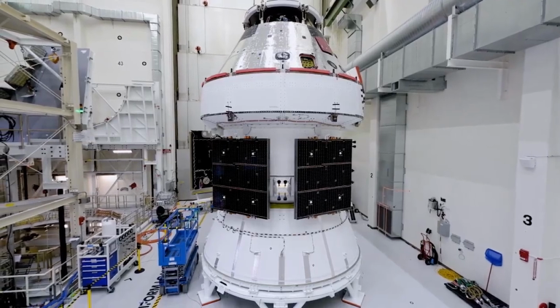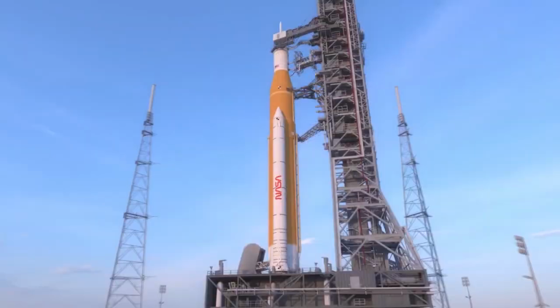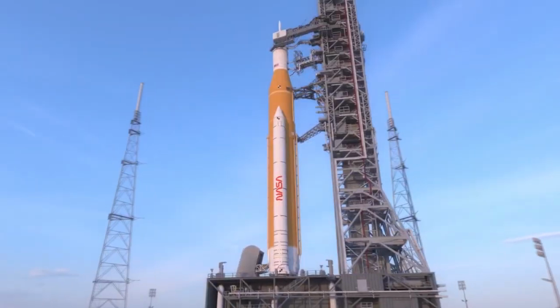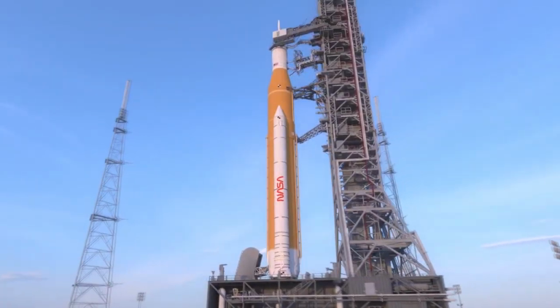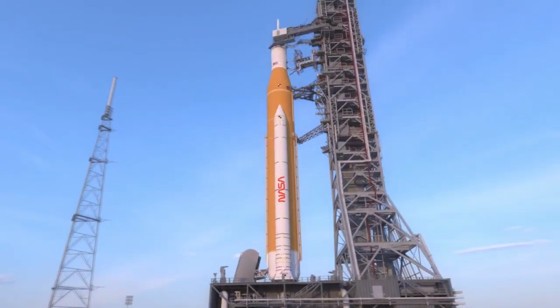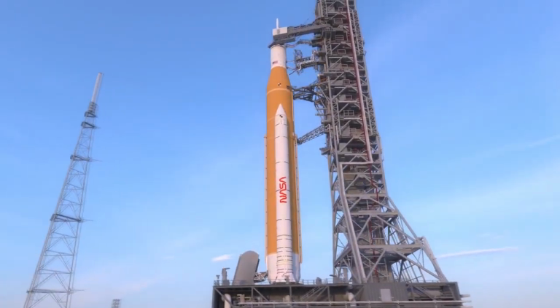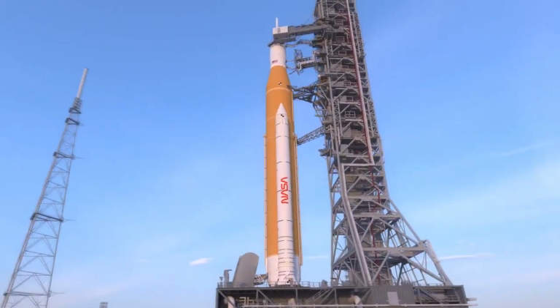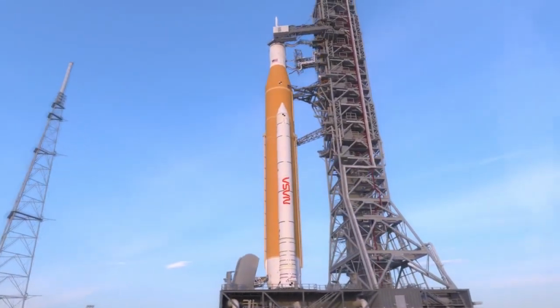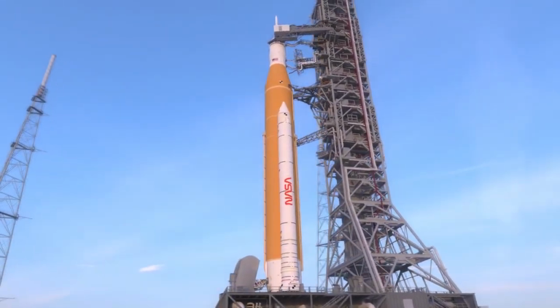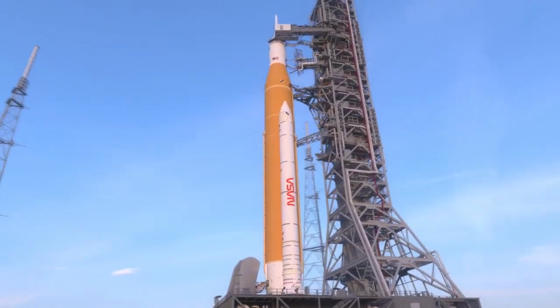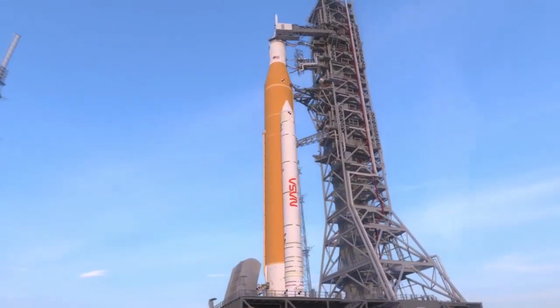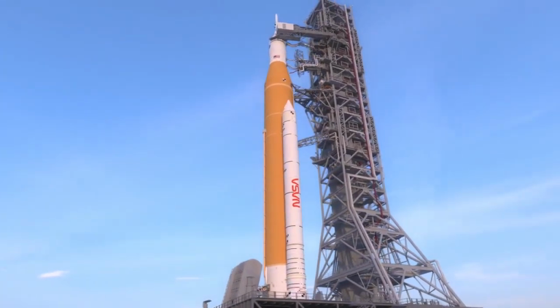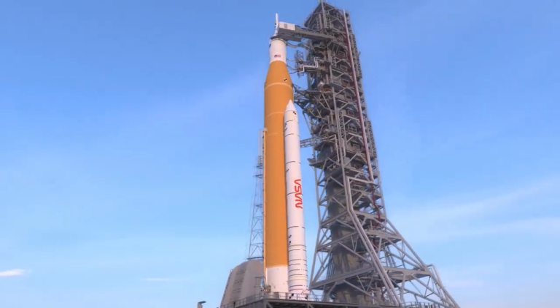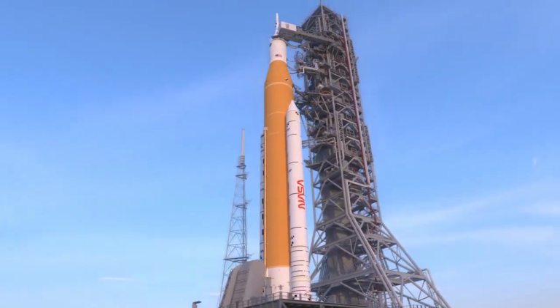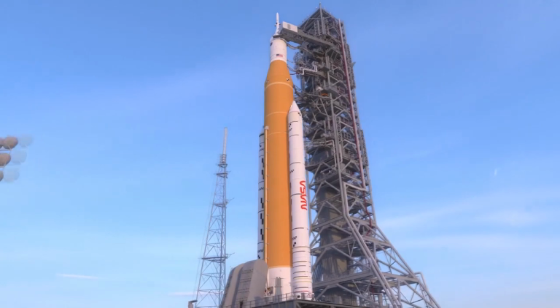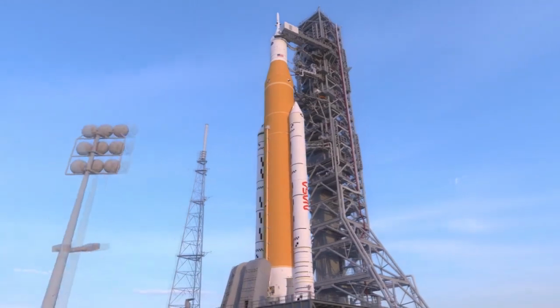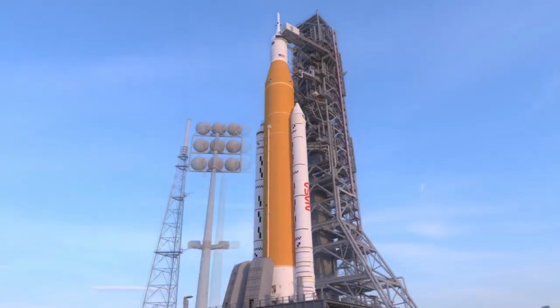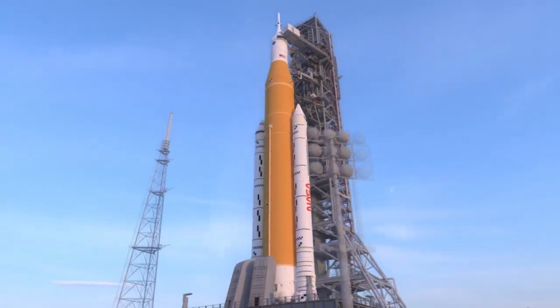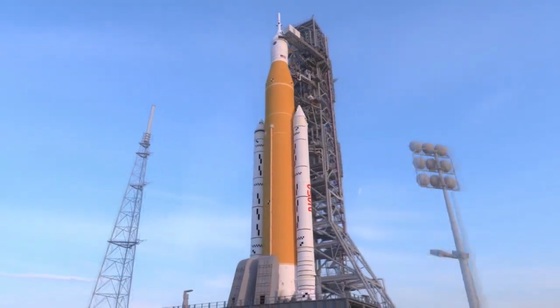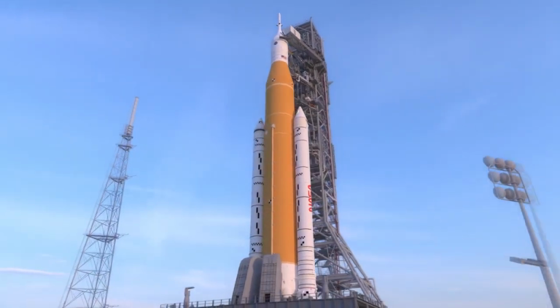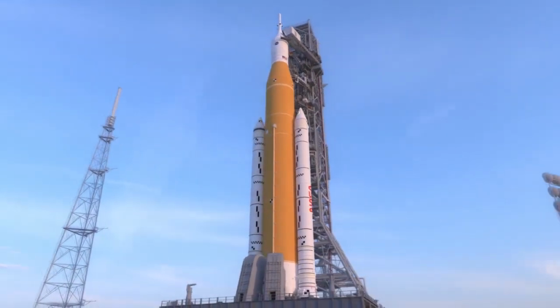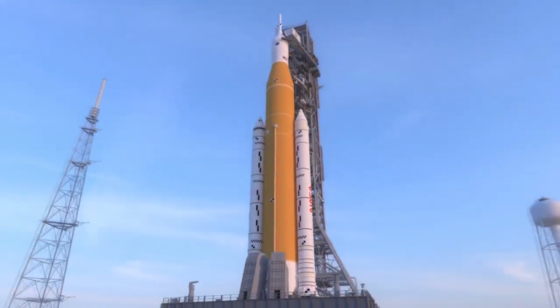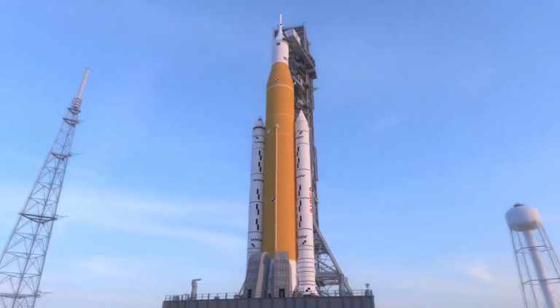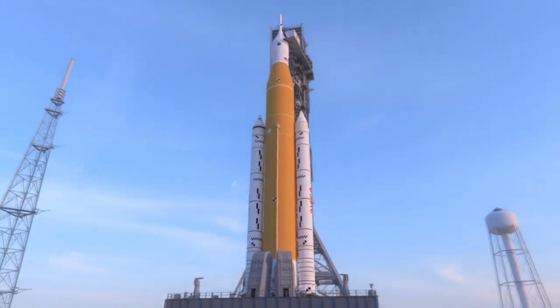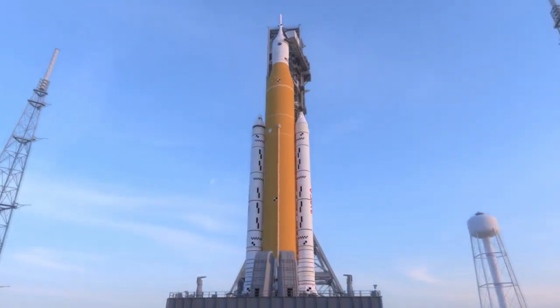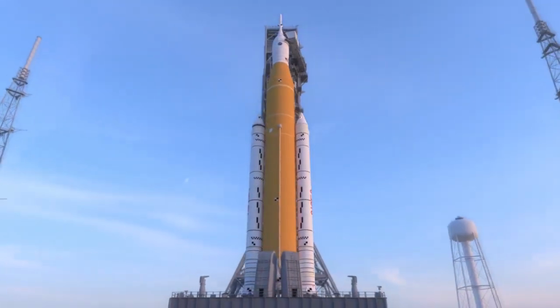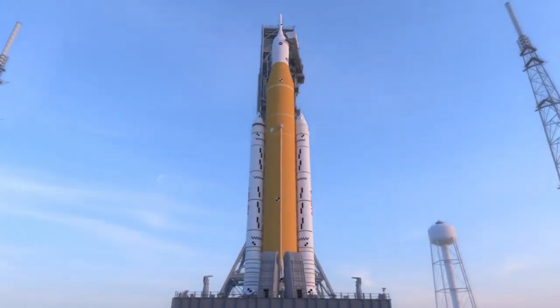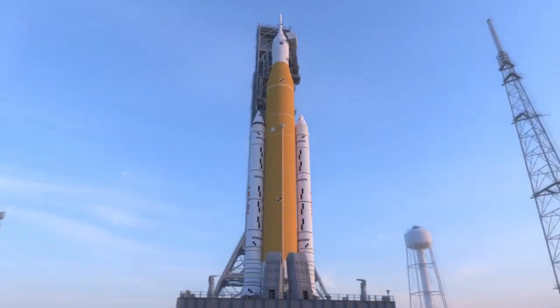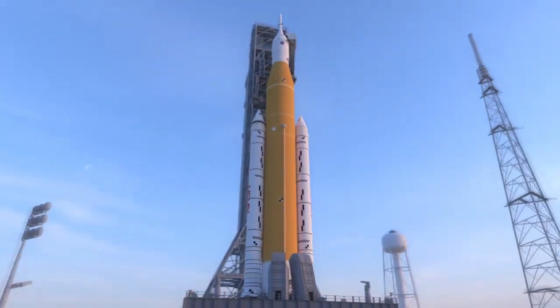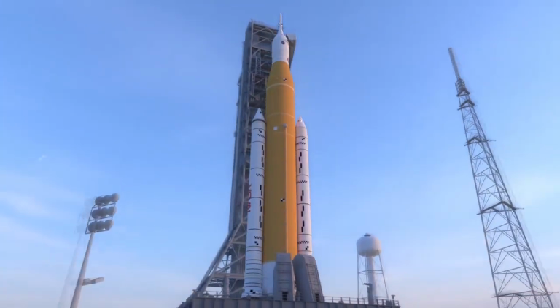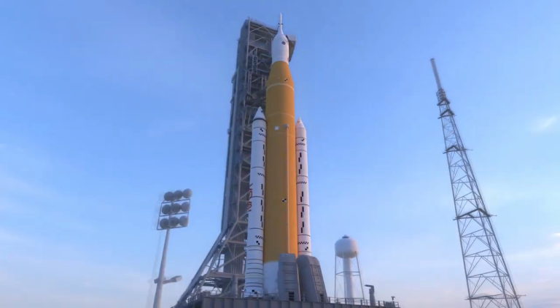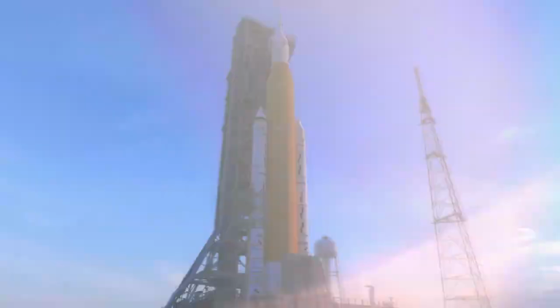The twin solid rocket boosters and the core stage will provide more than 8.8 million pounds of thrust during the launch of NASA's next-generation Artemis moon missions.